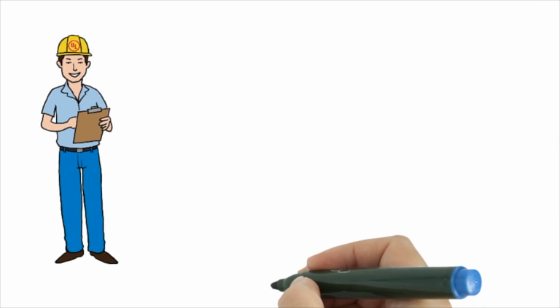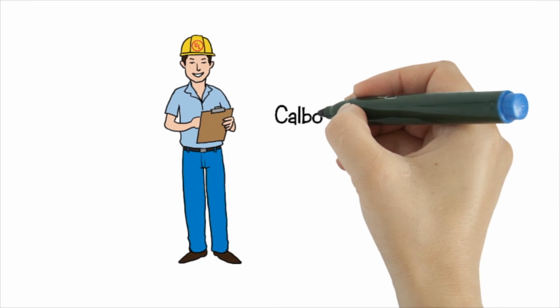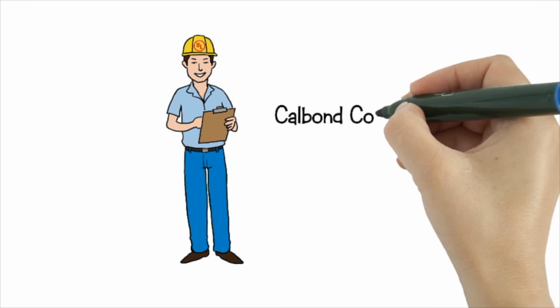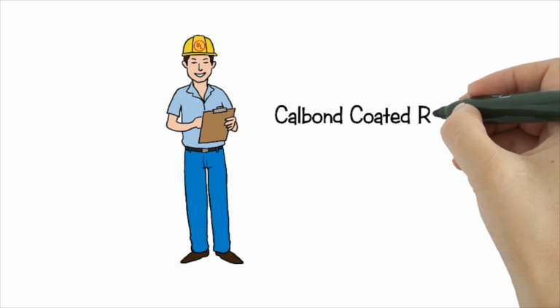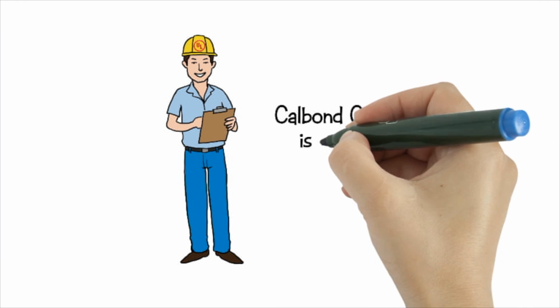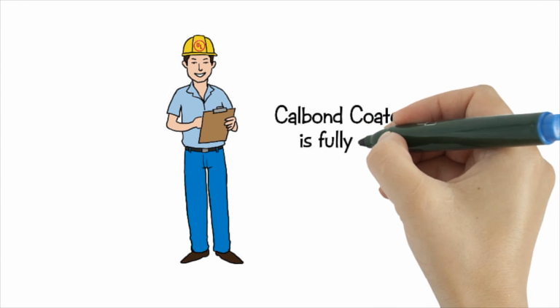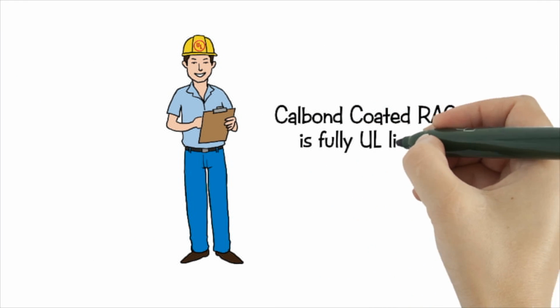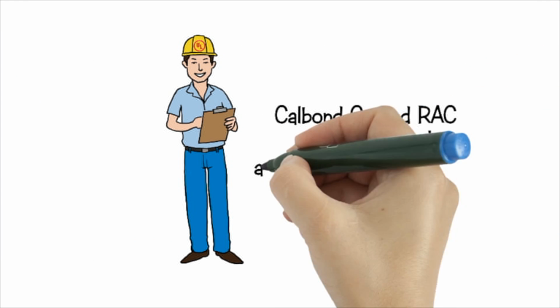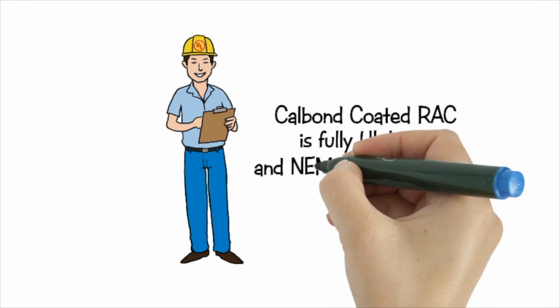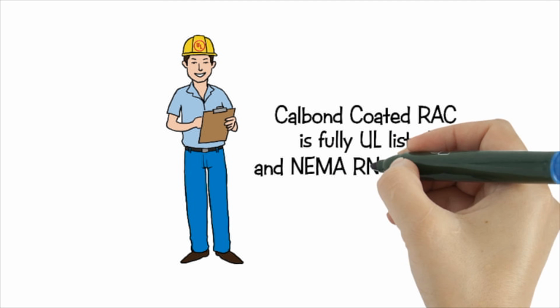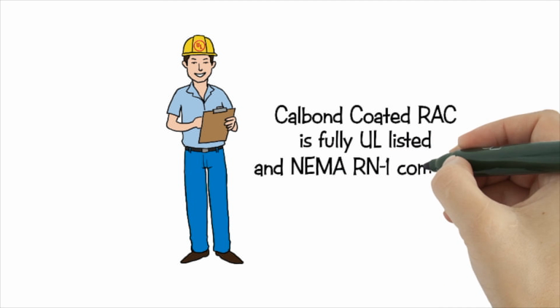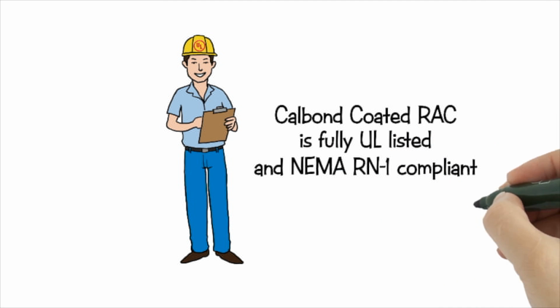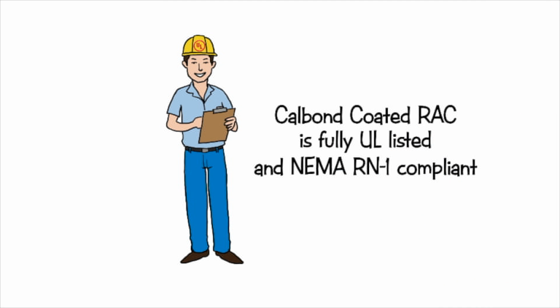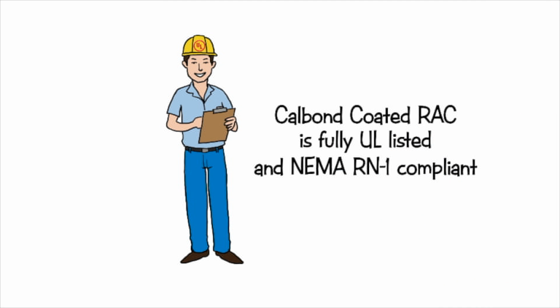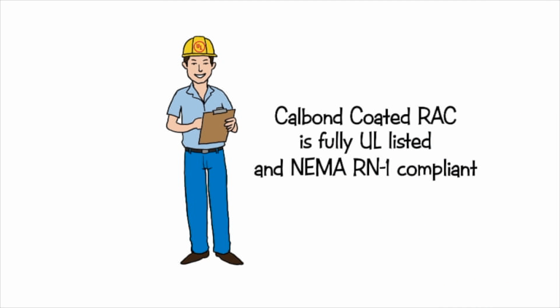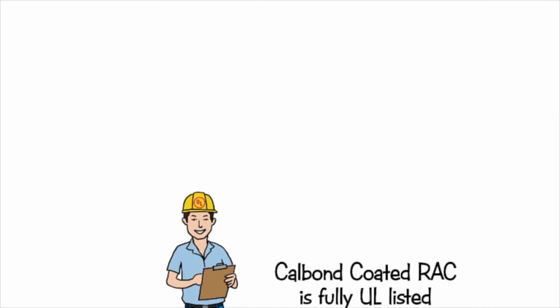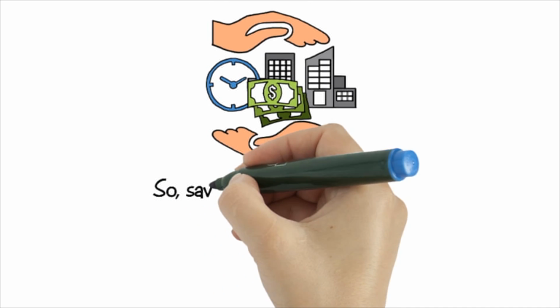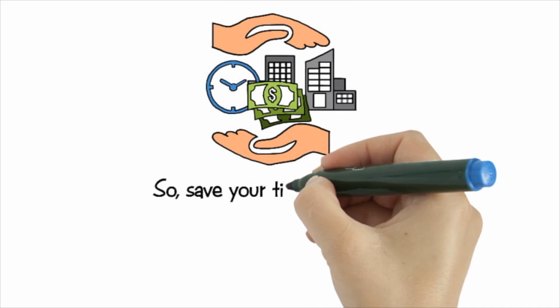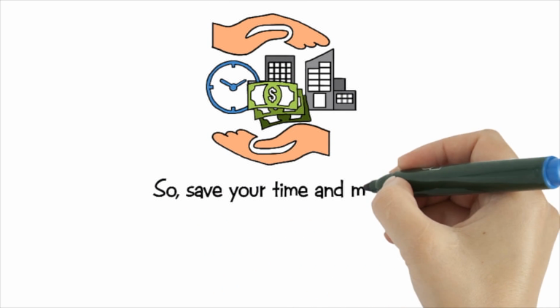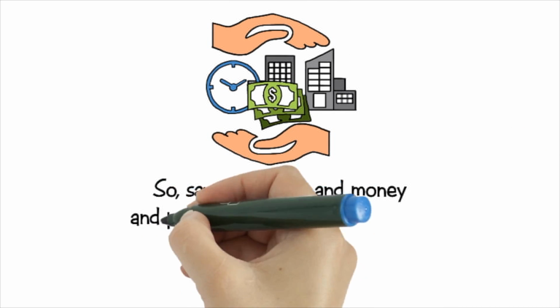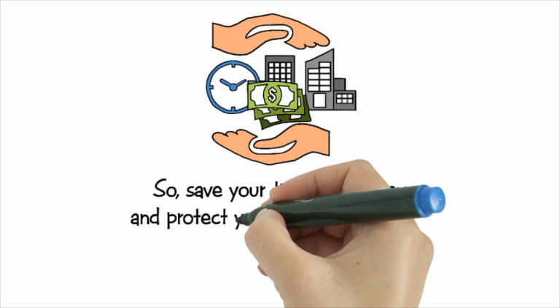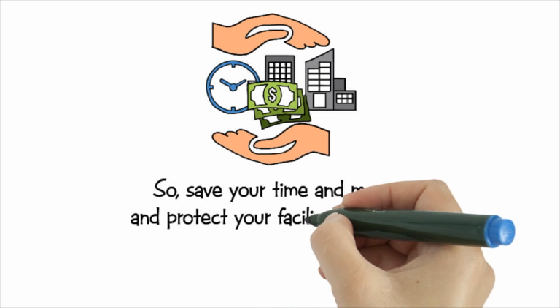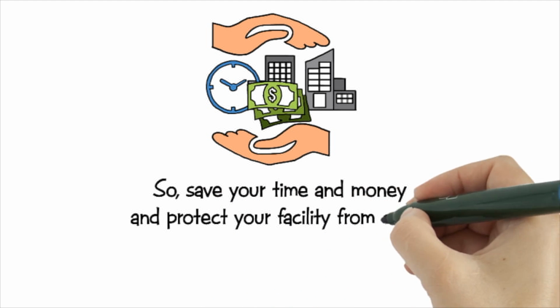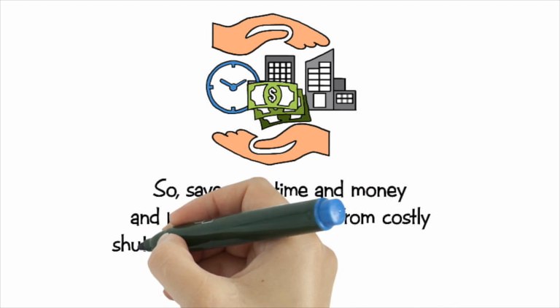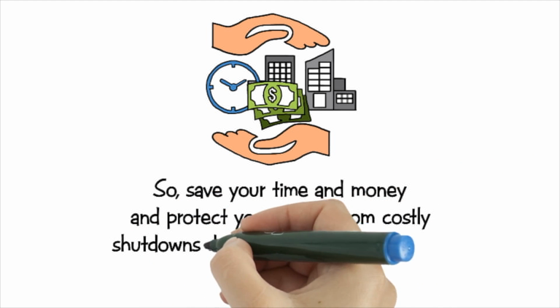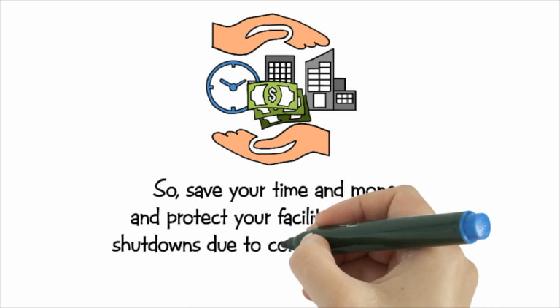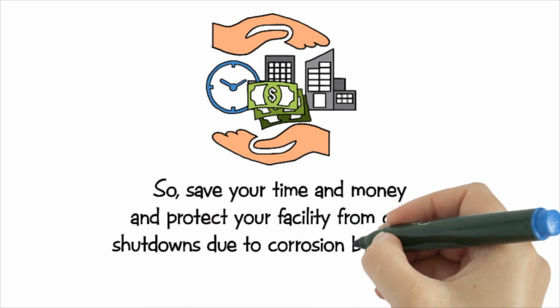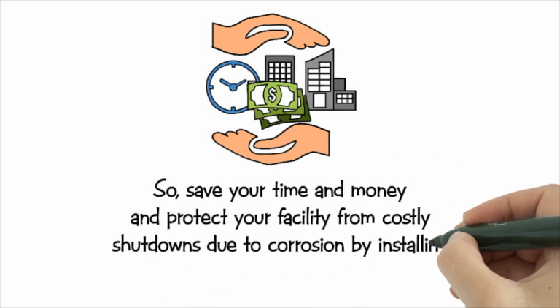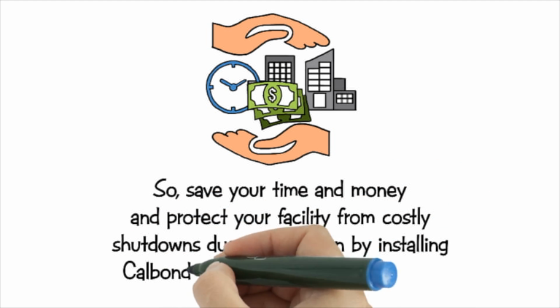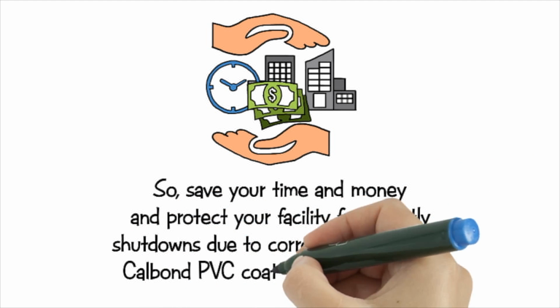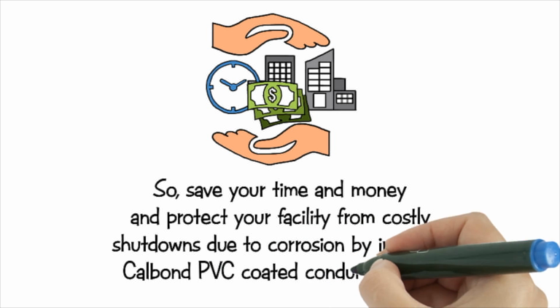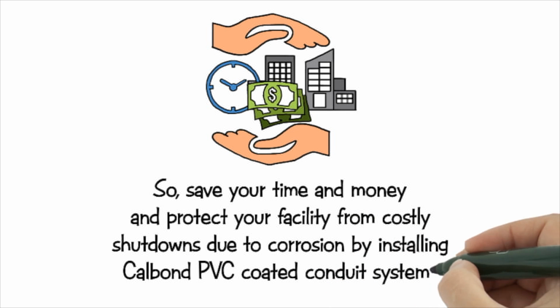CalBond PVC-coated RAC is fully UL-listed and NEMA RN1-compliant. Save your time and money and protect your facility from costly shutdowns due to corrosion by installing CalBond PVC-coated conduit systems.